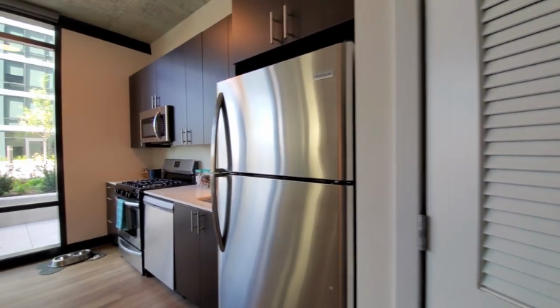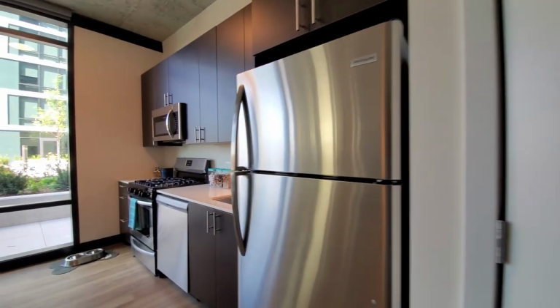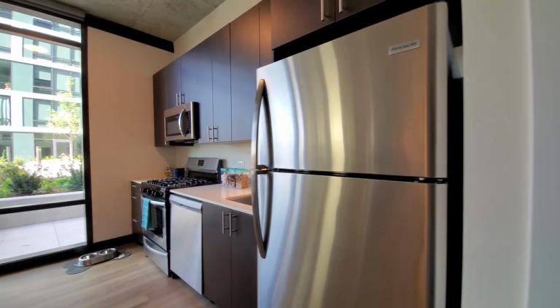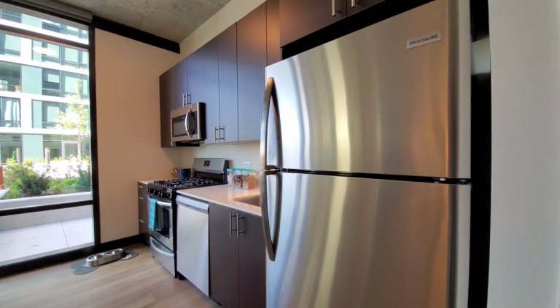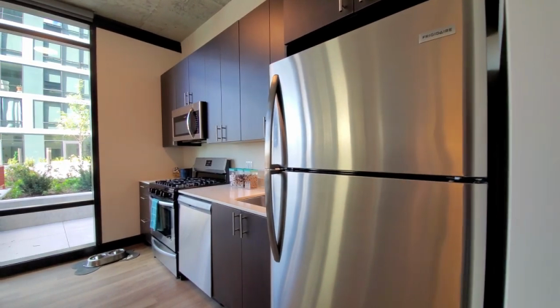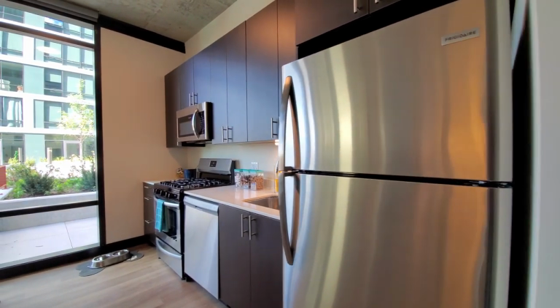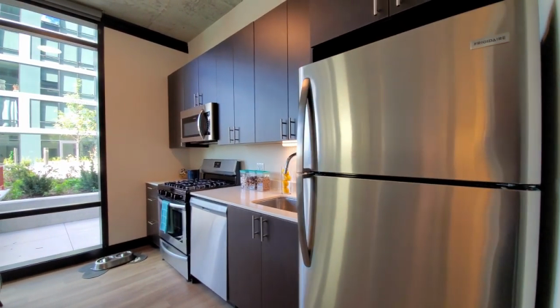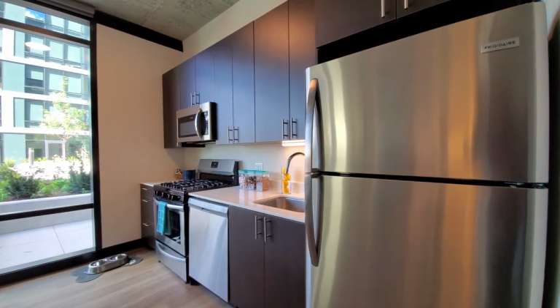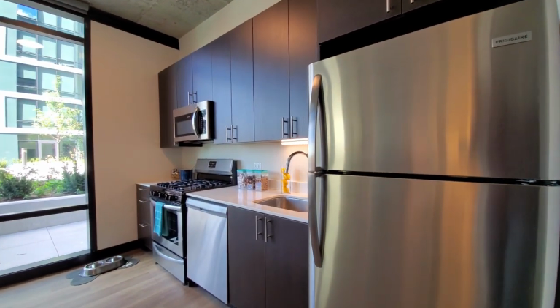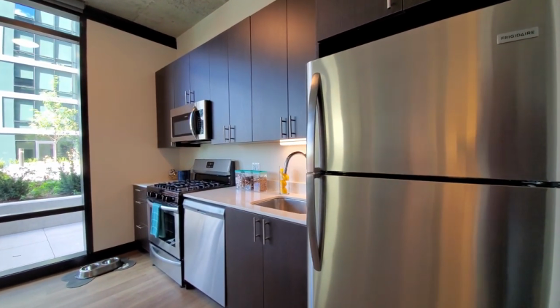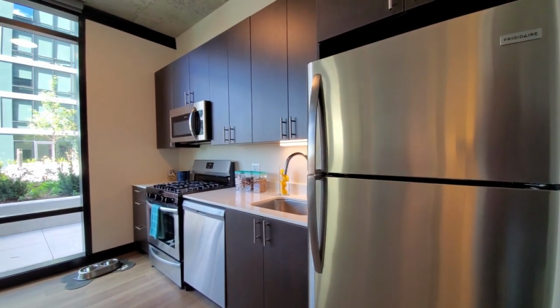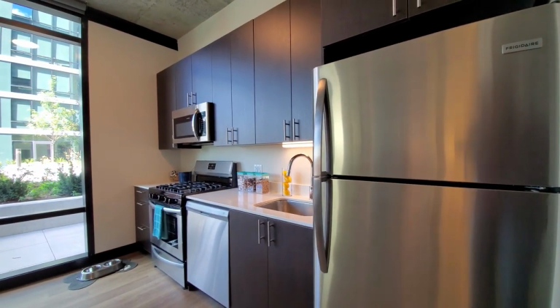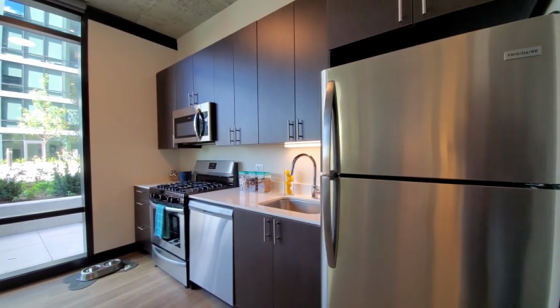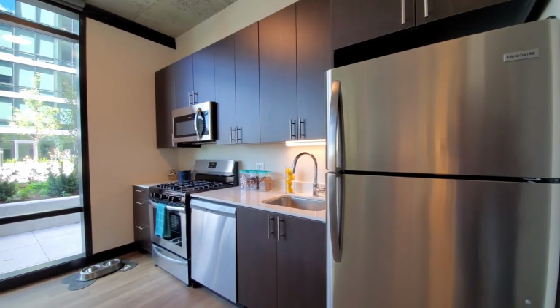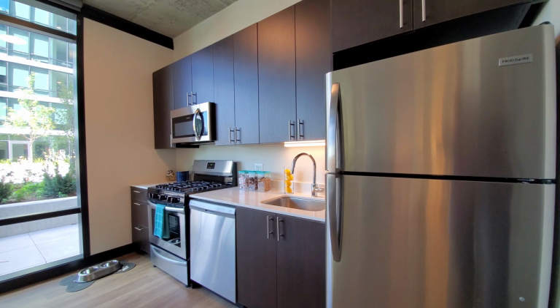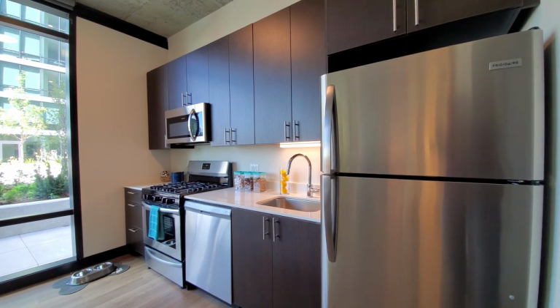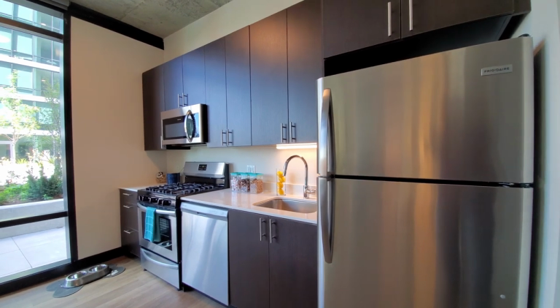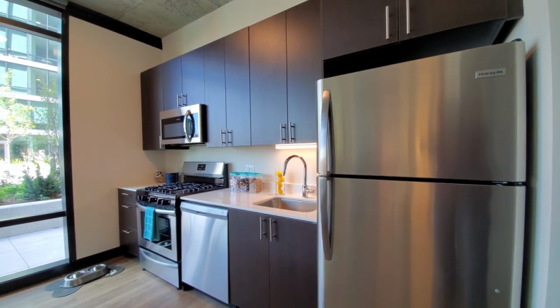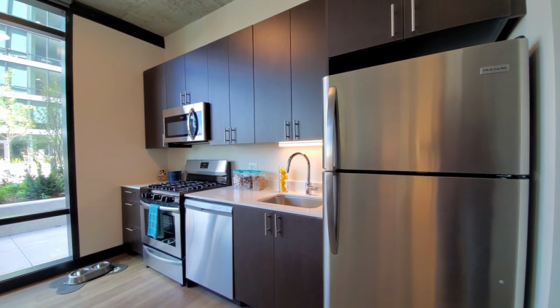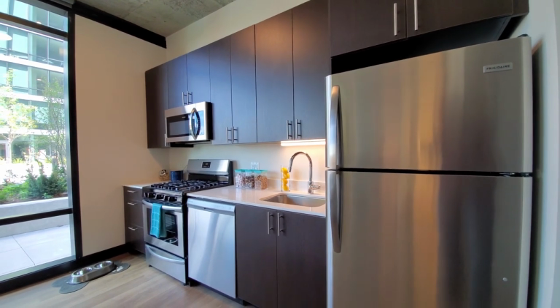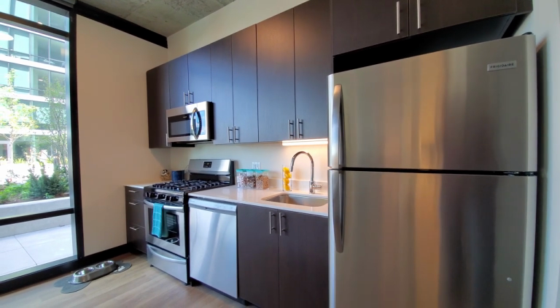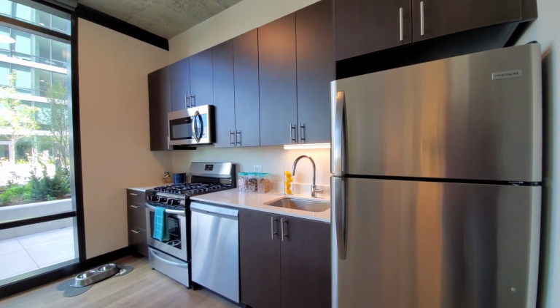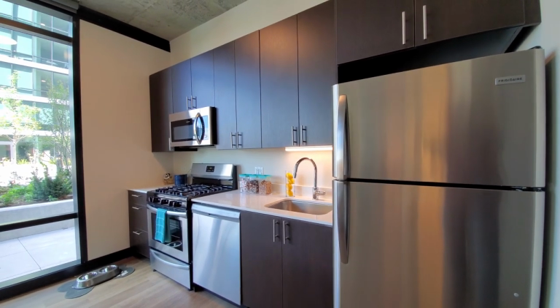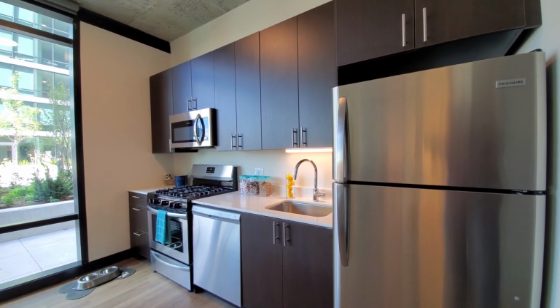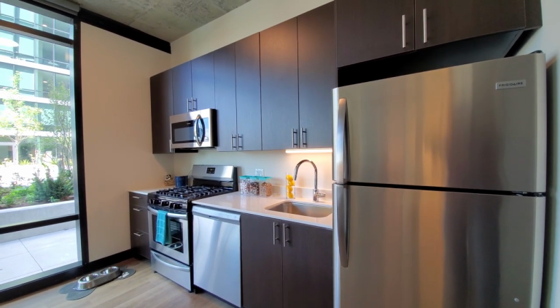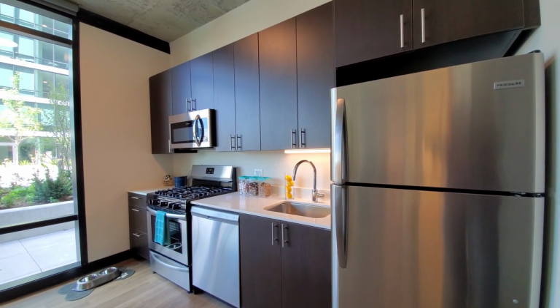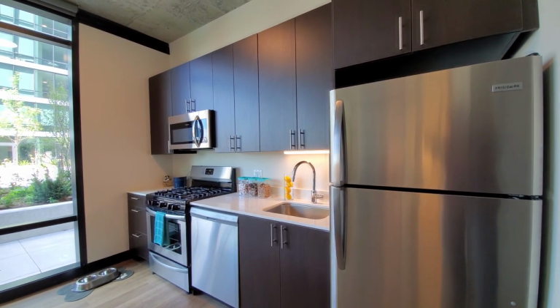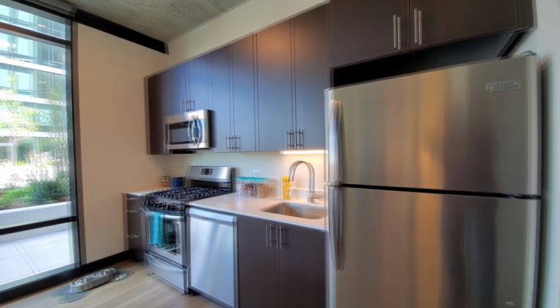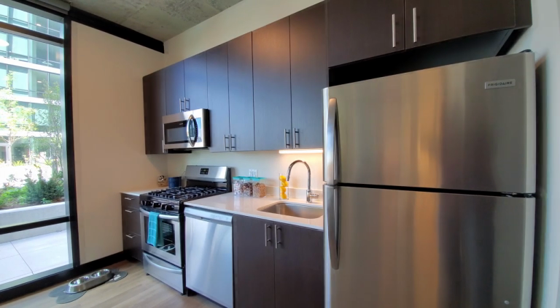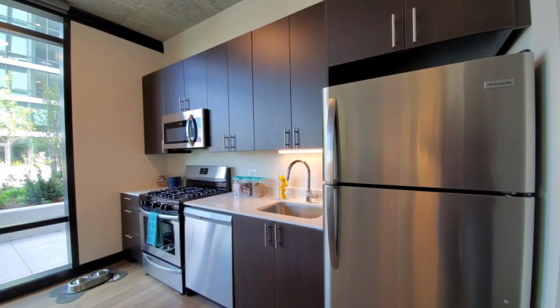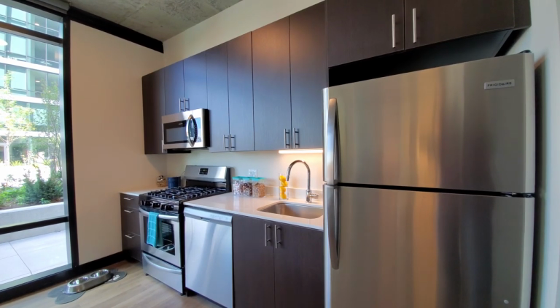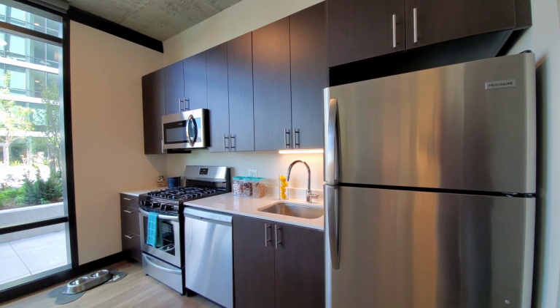I have an efficient one-wall kitchen with a five-burner gas range, dishwasher, built-in microwave, and 42-inch upper cabinets.